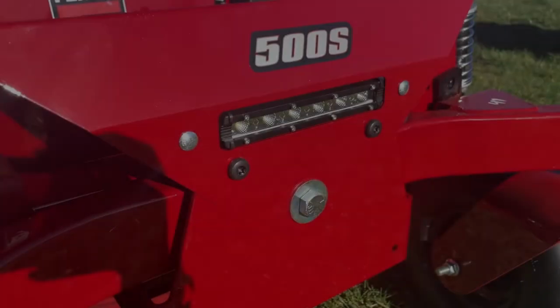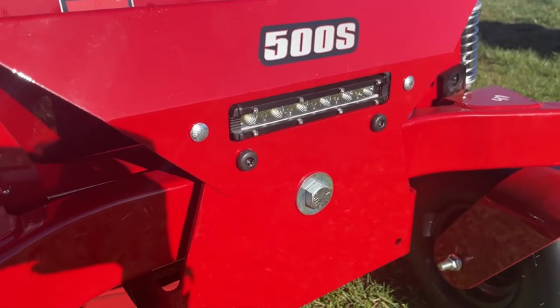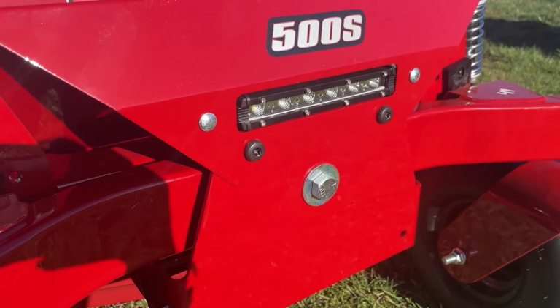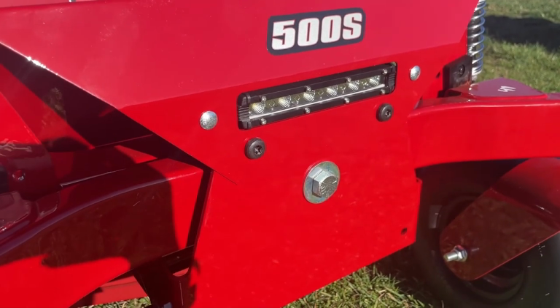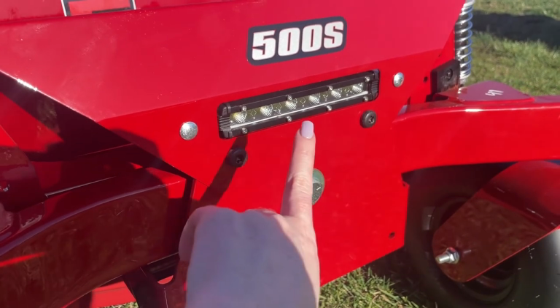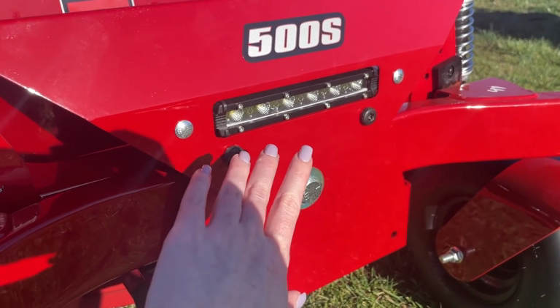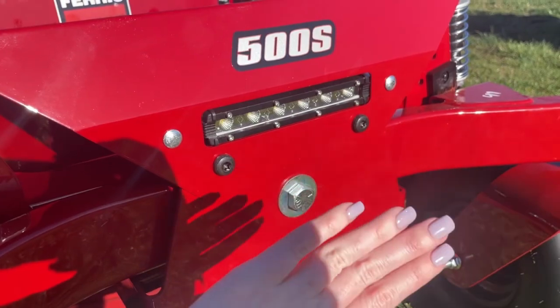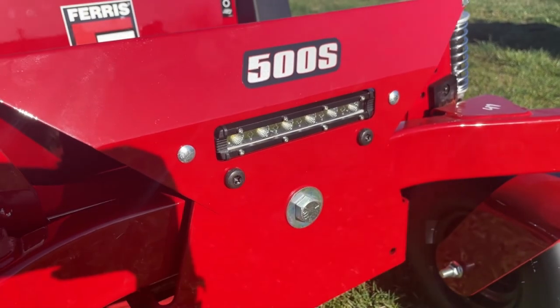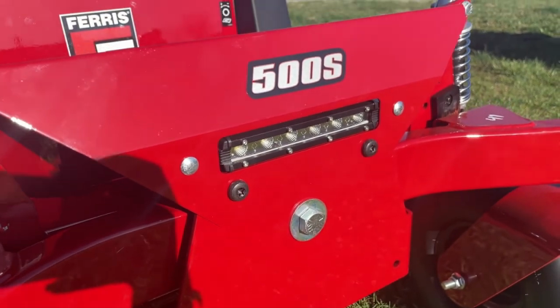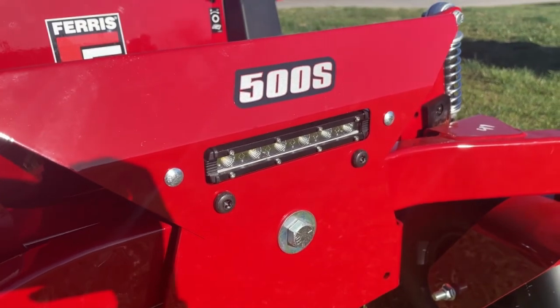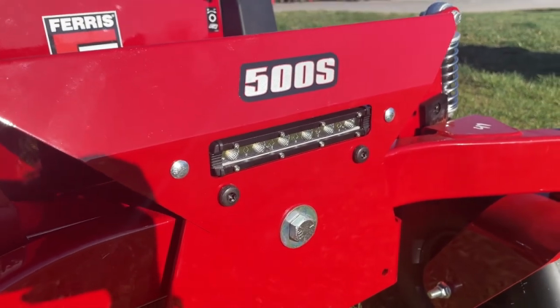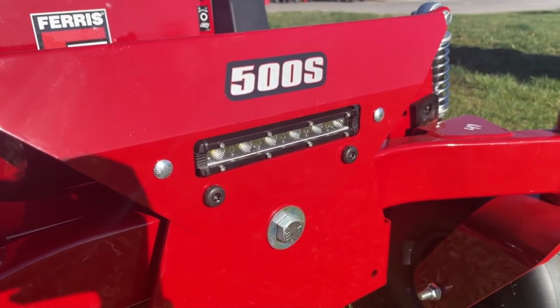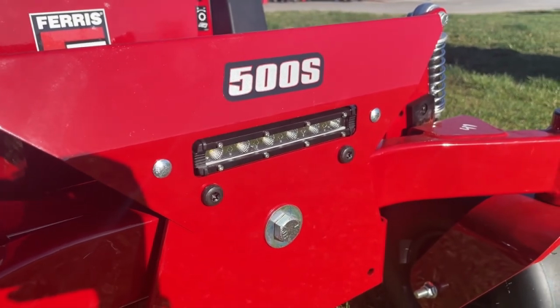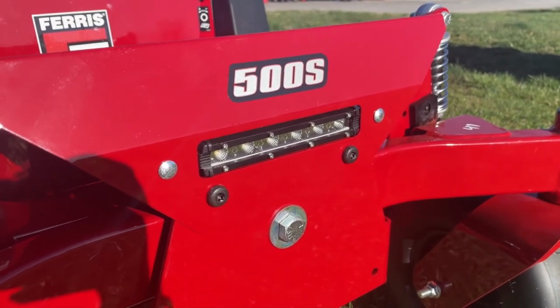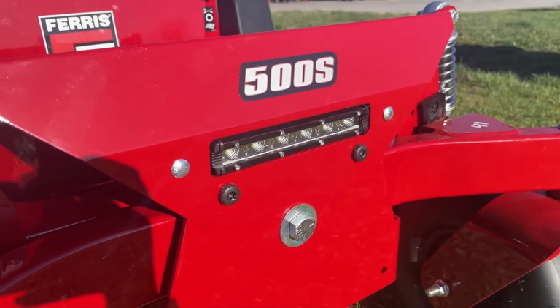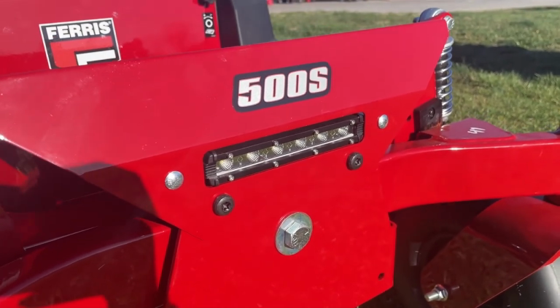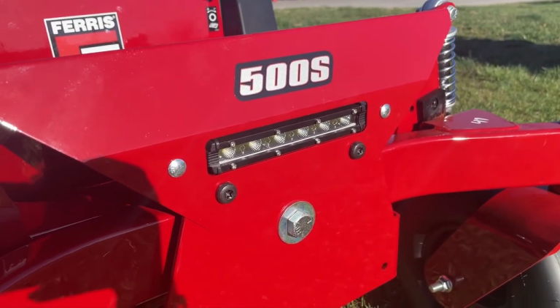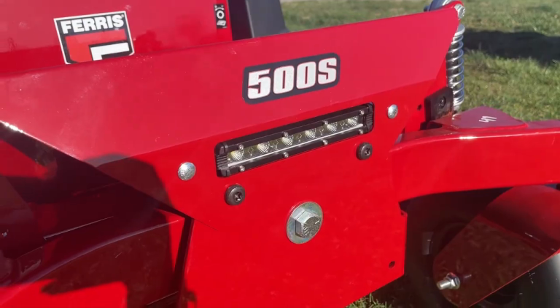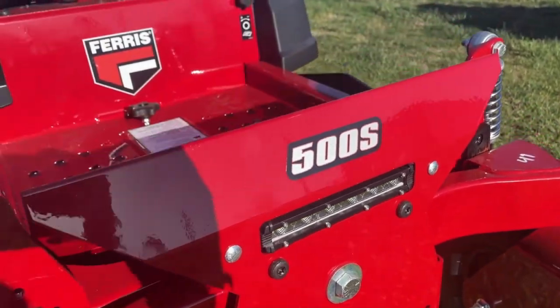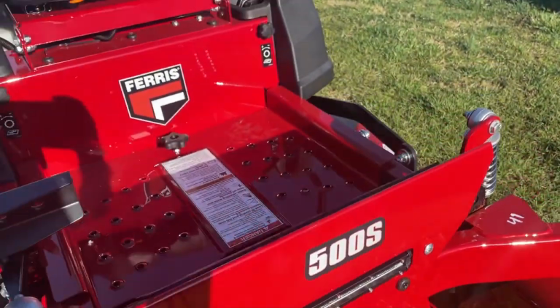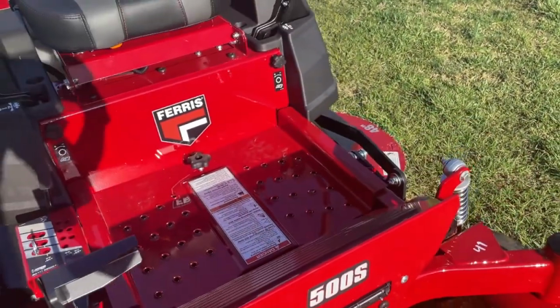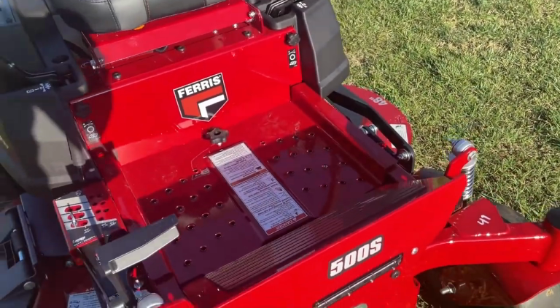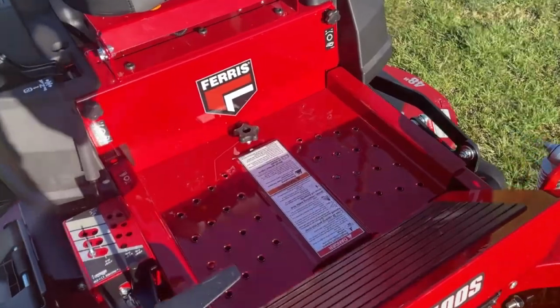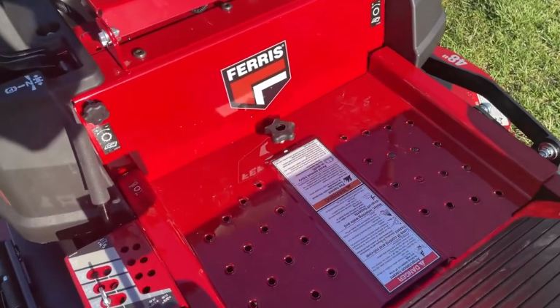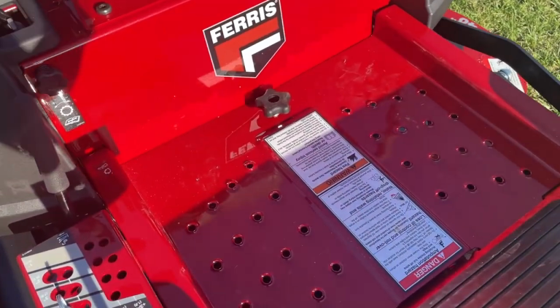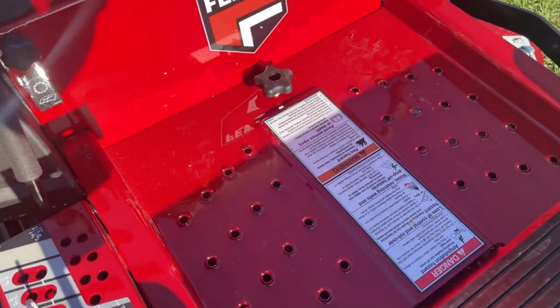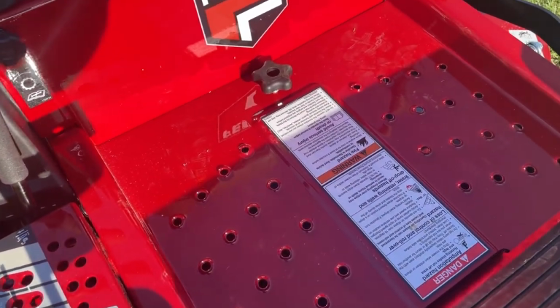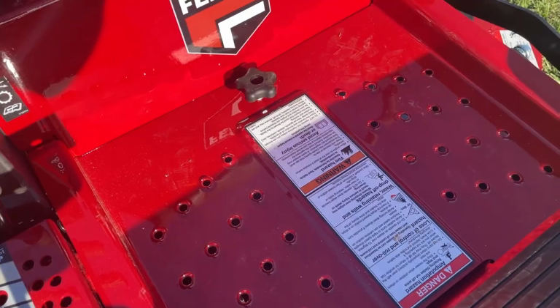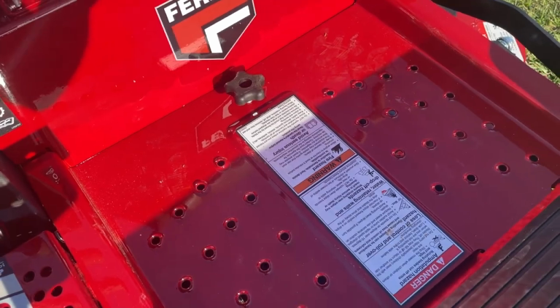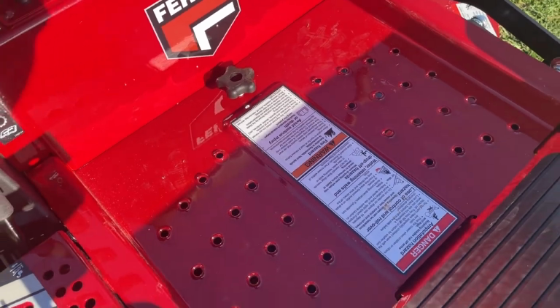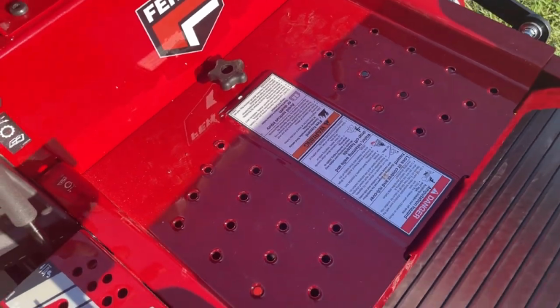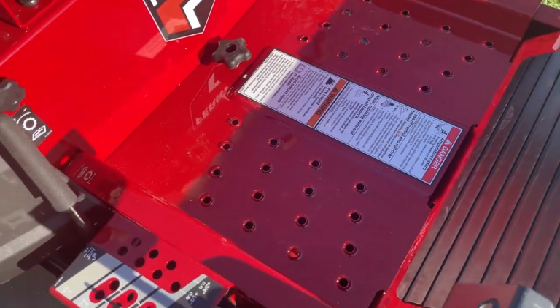This does have your LED headlight here, and this is going to be for your late-night, dusk-ish cutting. Here we have that removable floor panel, which gets you to your maintenance point.